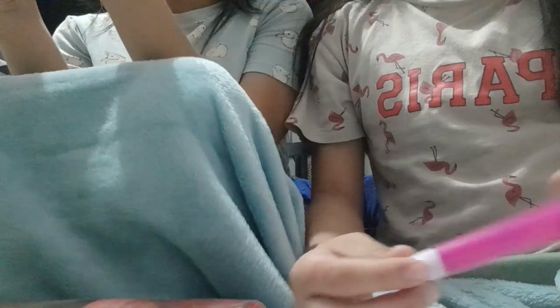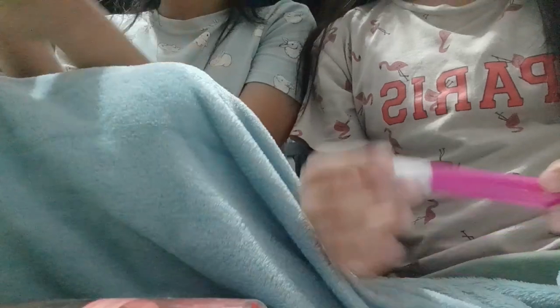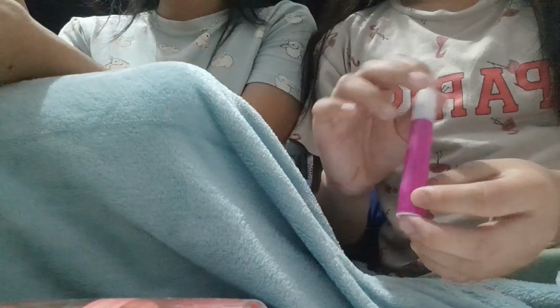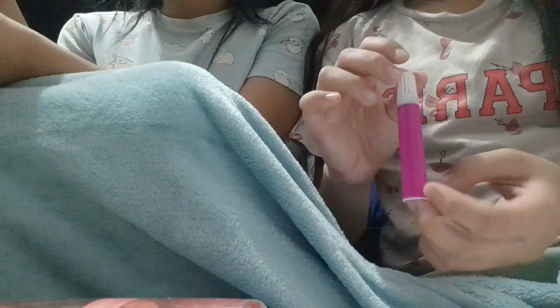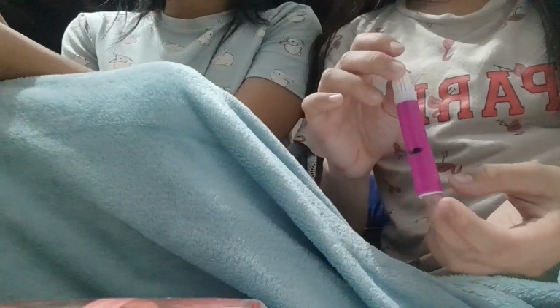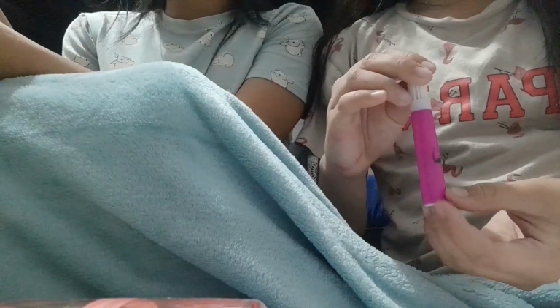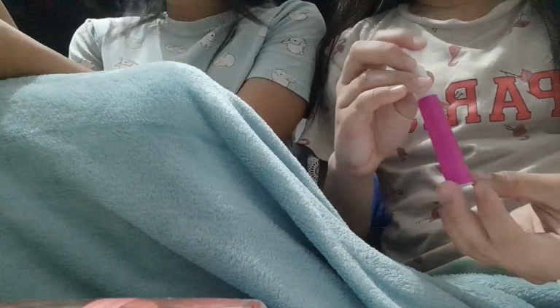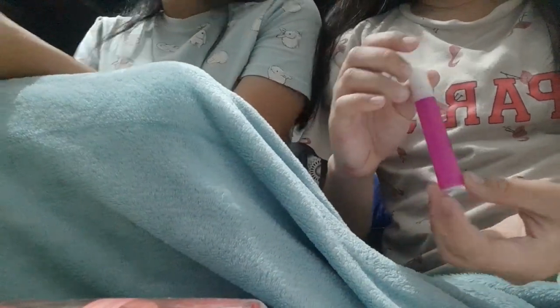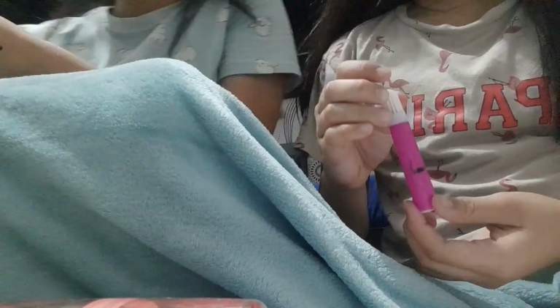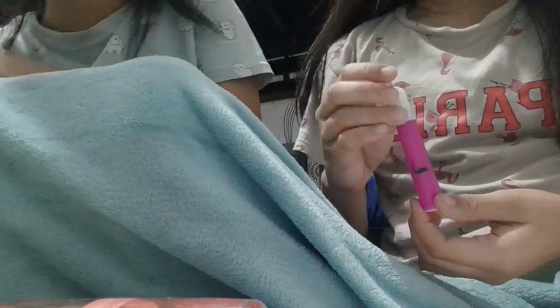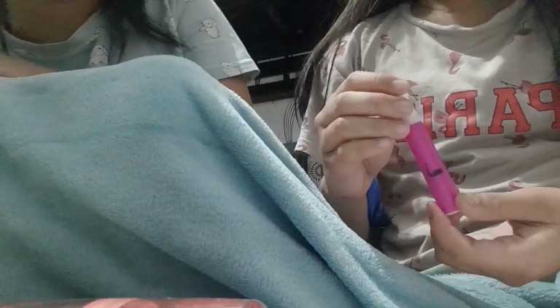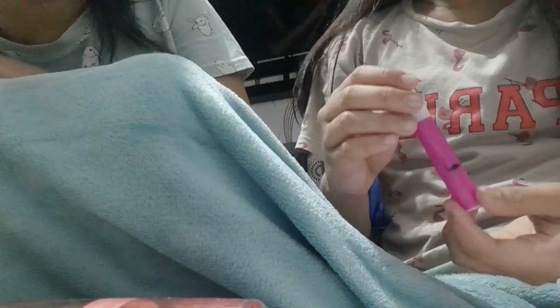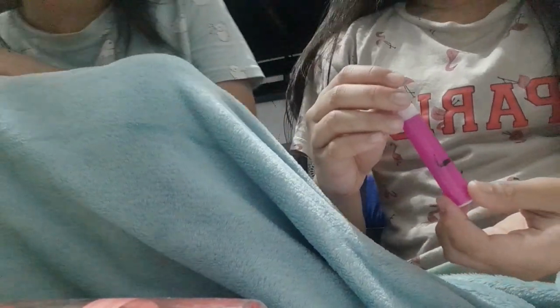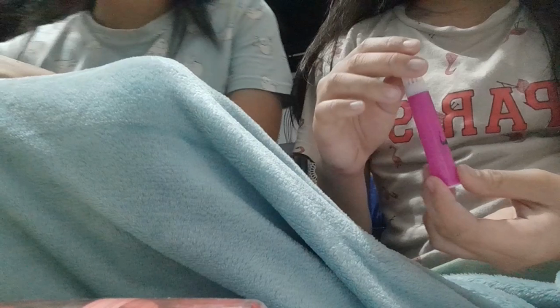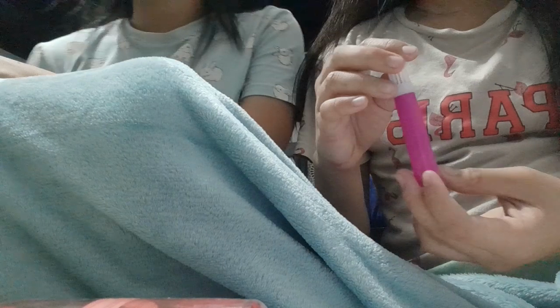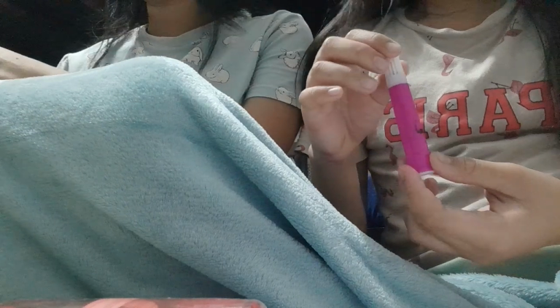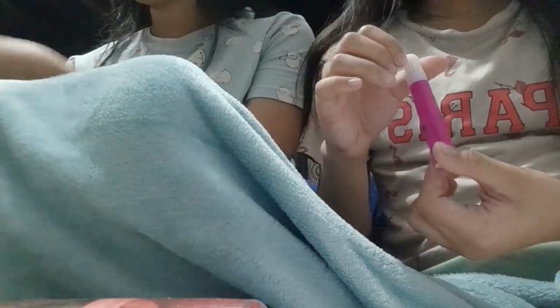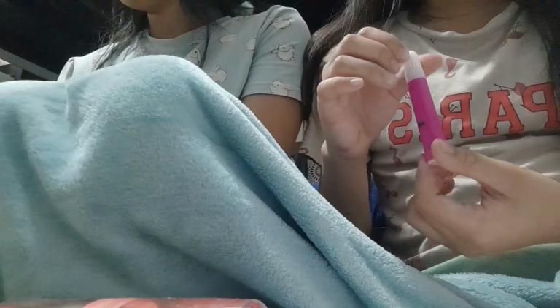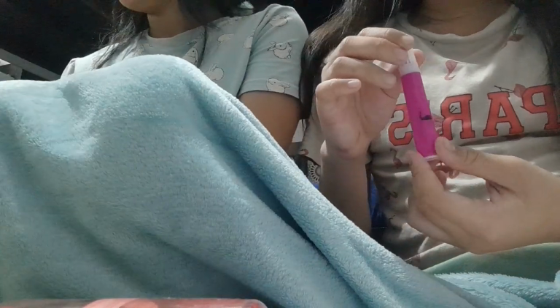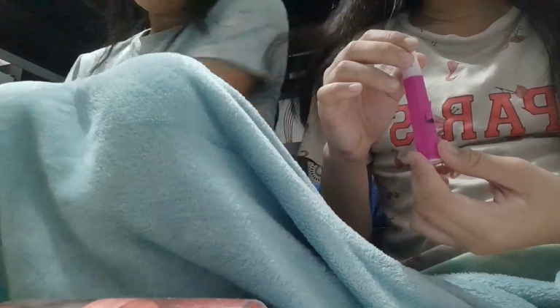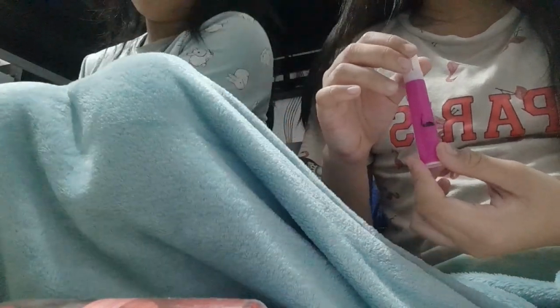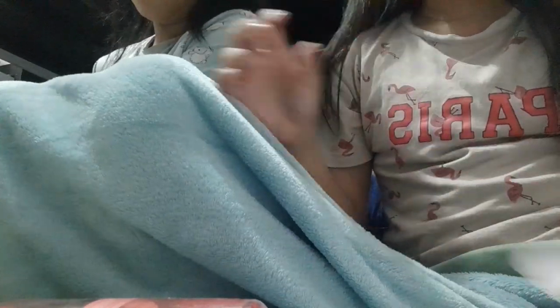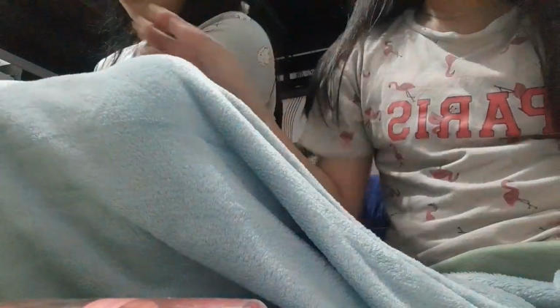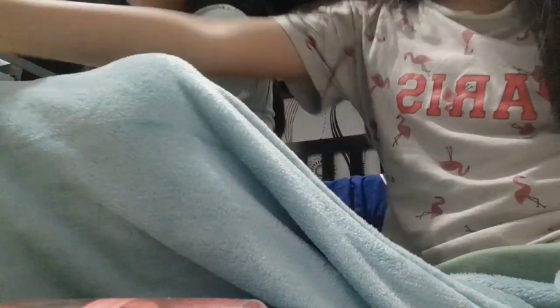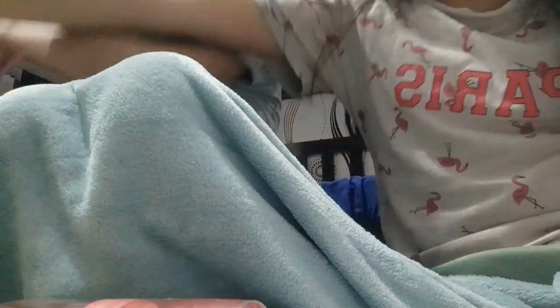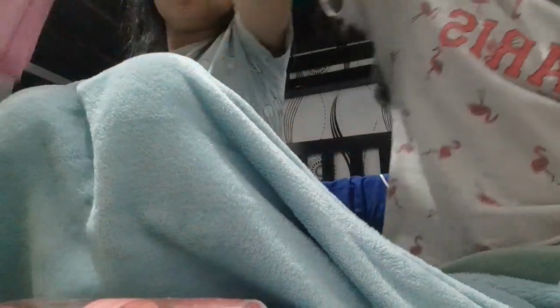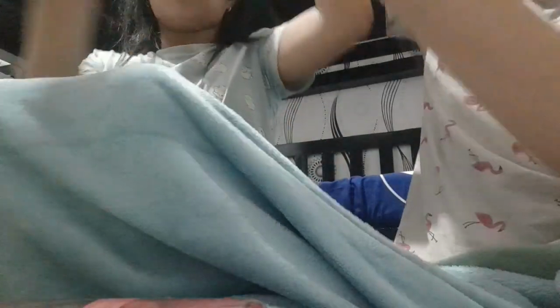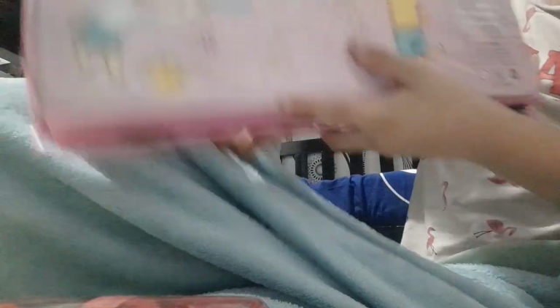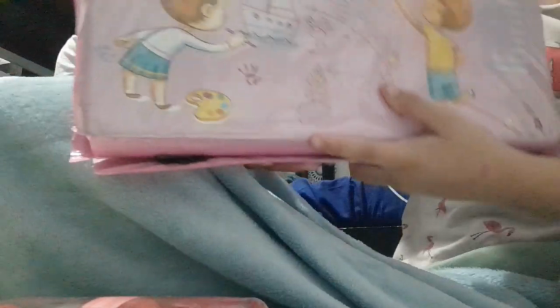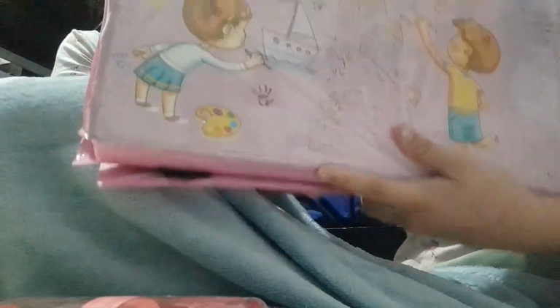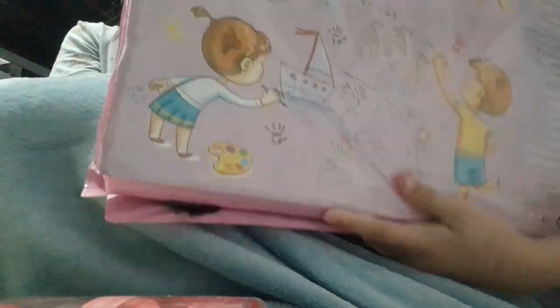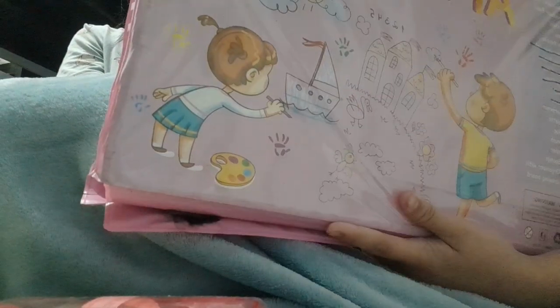Hello, today we're gonna learn how to make DIY alcohol markers using these disgusting crusty, rusty markers that we used as children that come in kits like these. Disgusting, right?